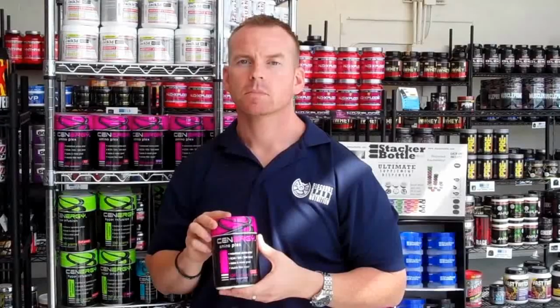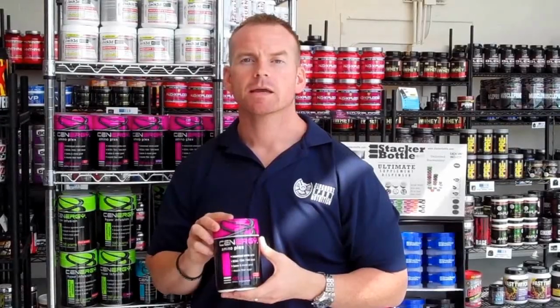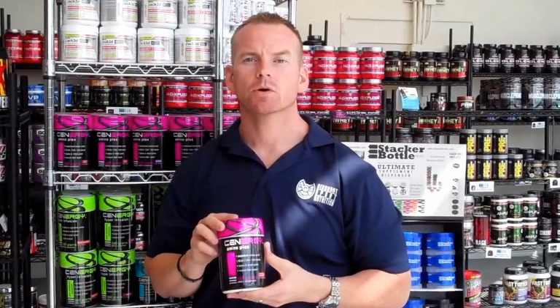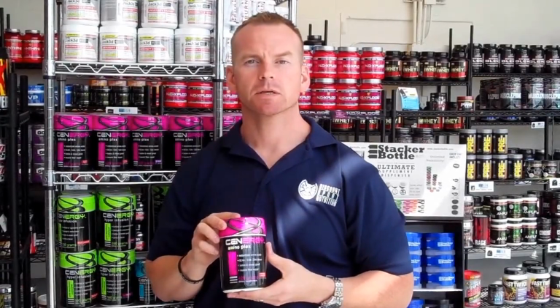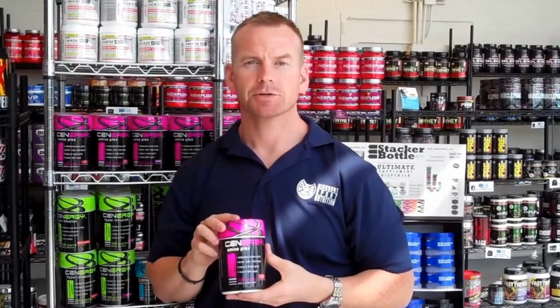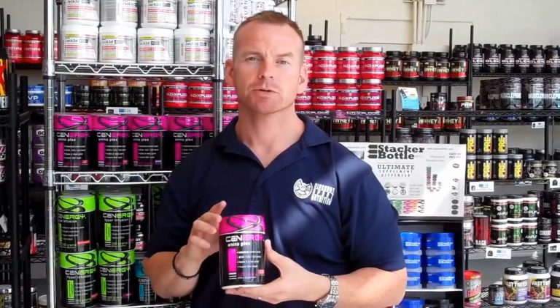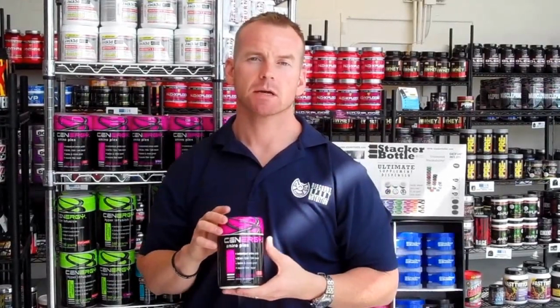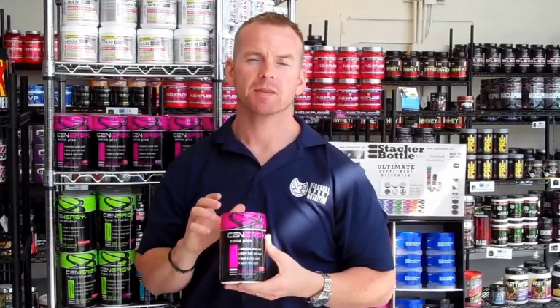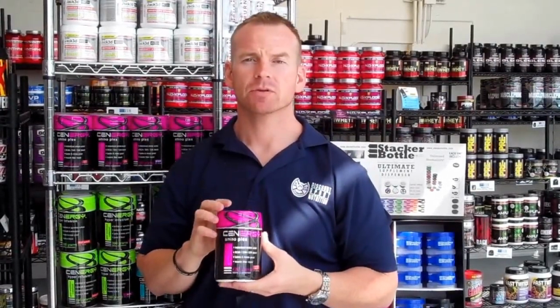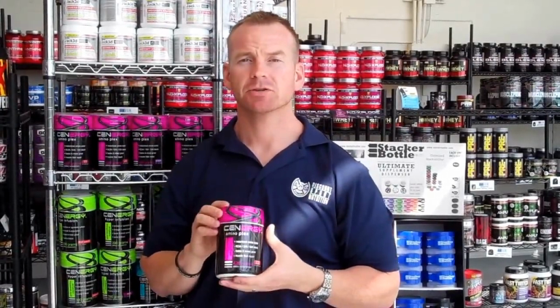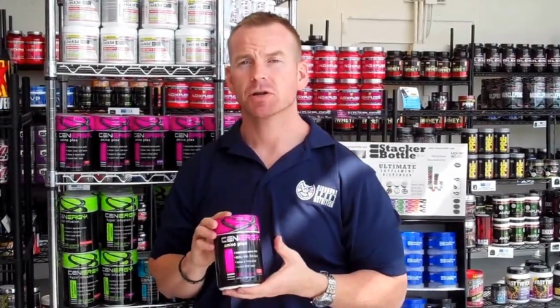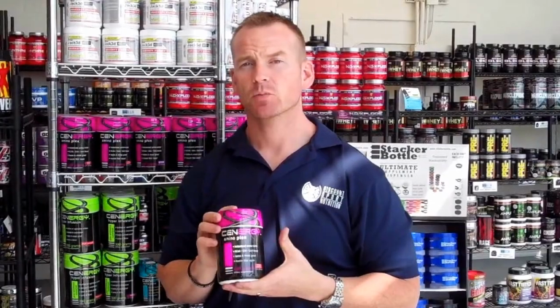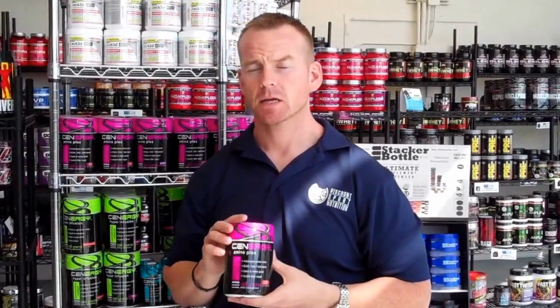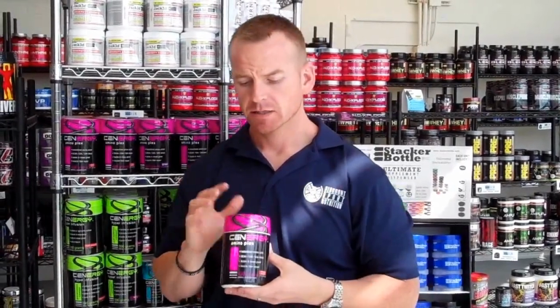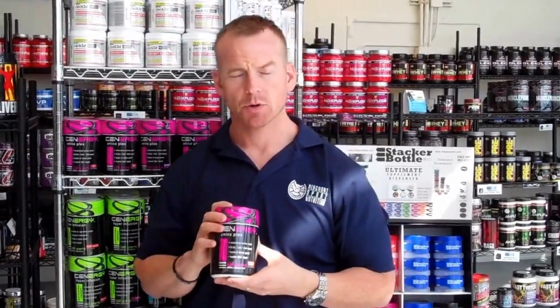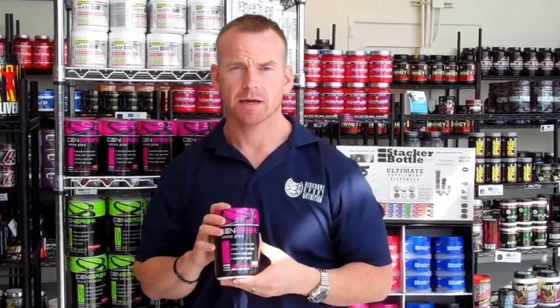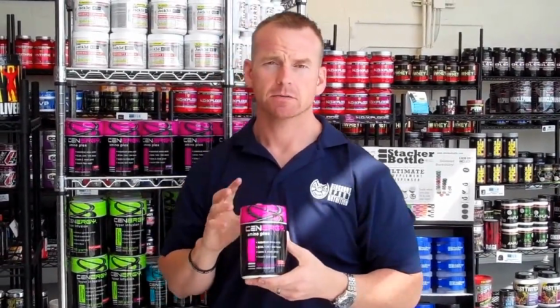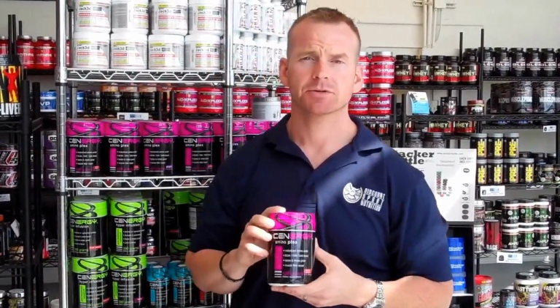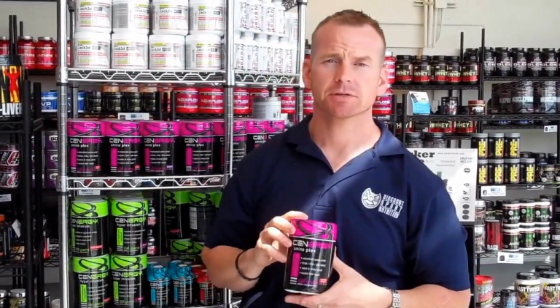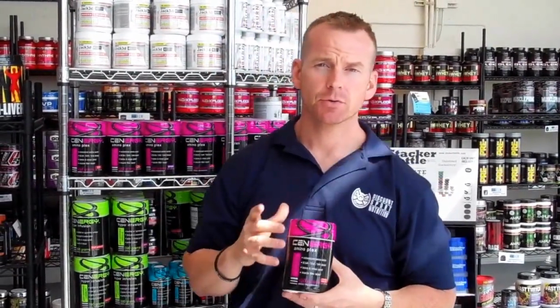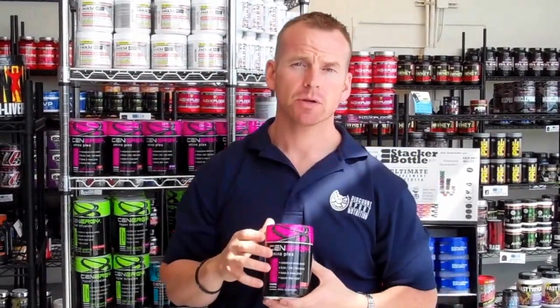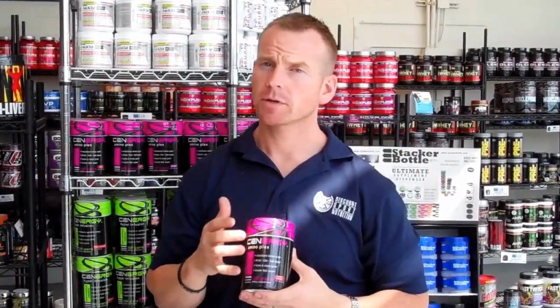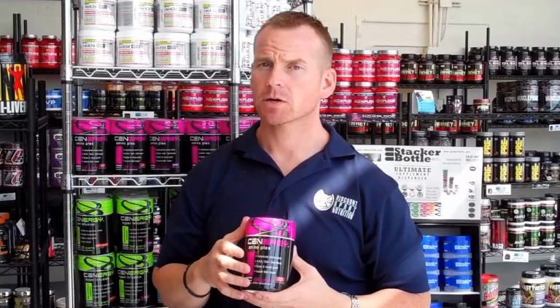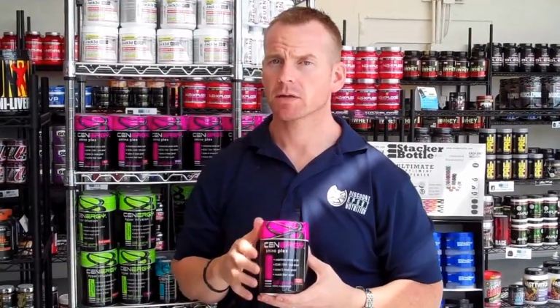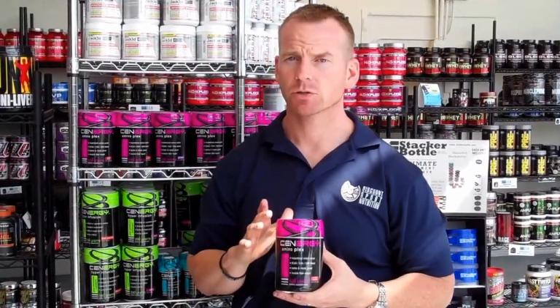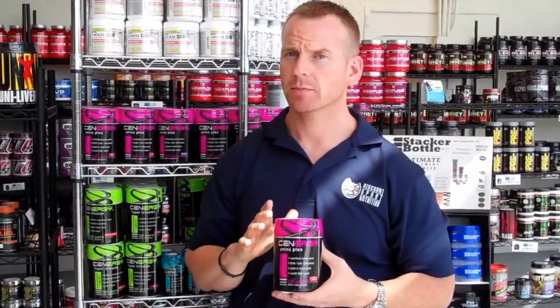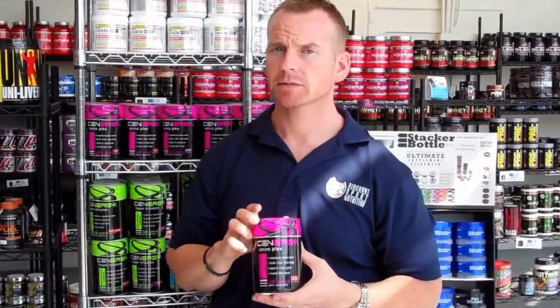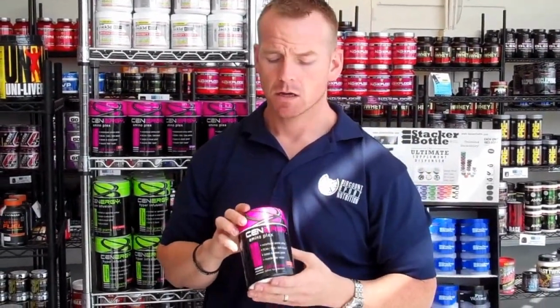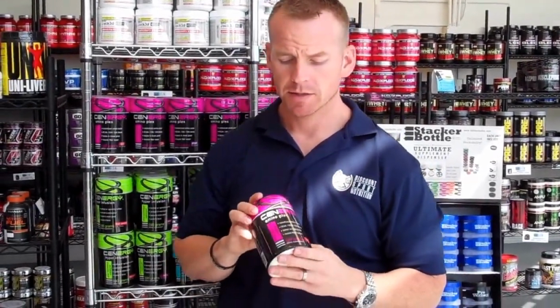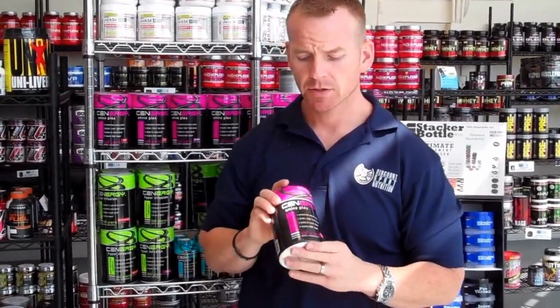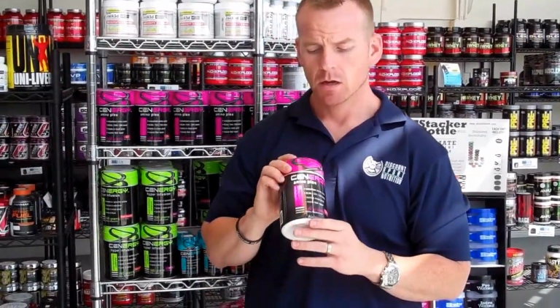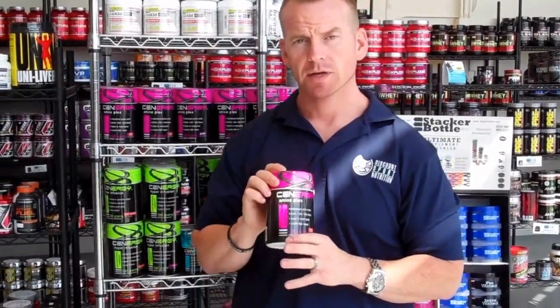Hey guys, this is Mark with Discounts for Nutrition, SportsSupplements.com. This is our review of the Synergy Nutrition Aminoplex. This is a new product by Synergy Nutrition. They're a new company, a really aggressive company with really integrated products. And this is their Aminoplex.